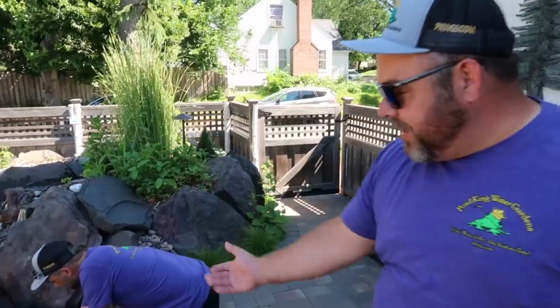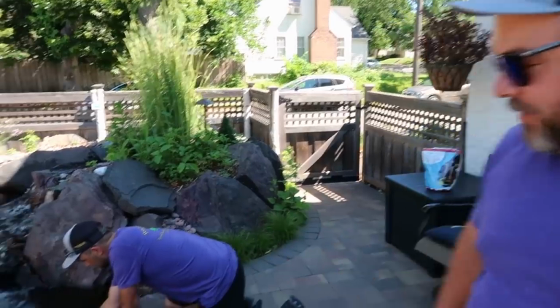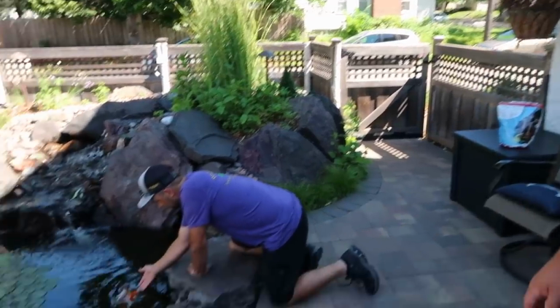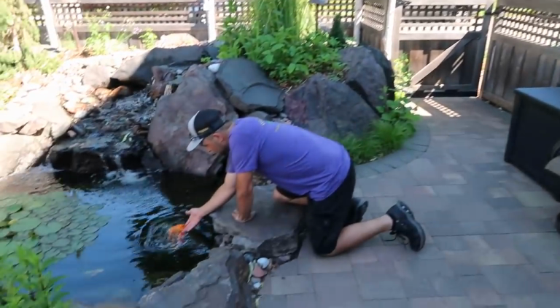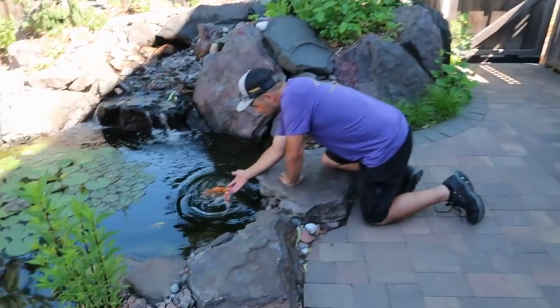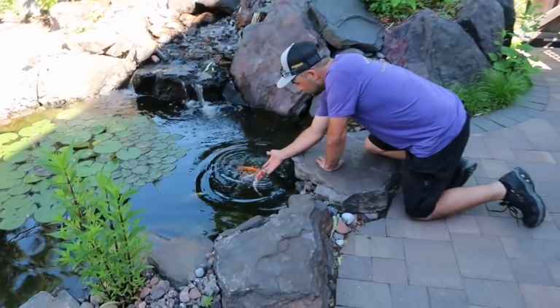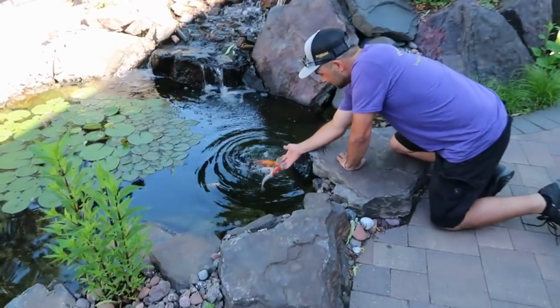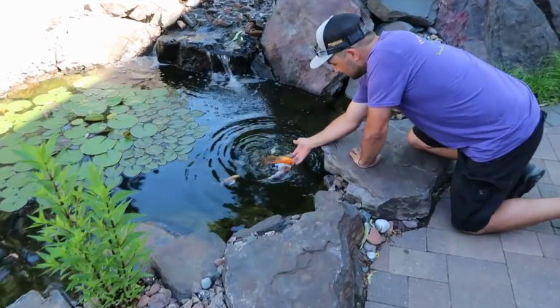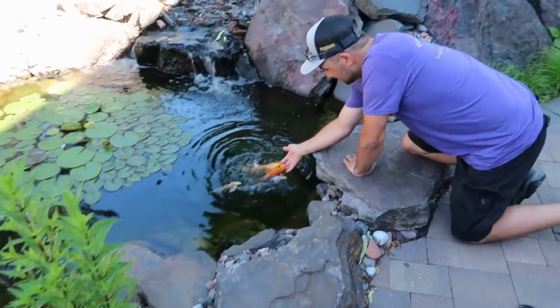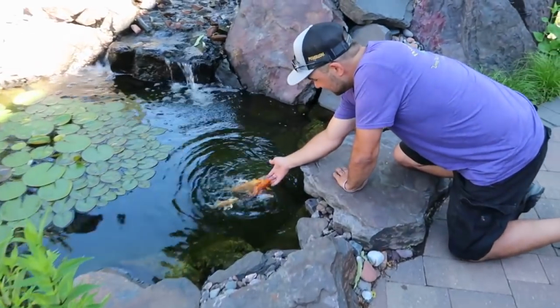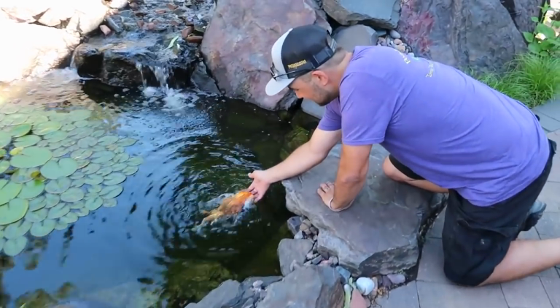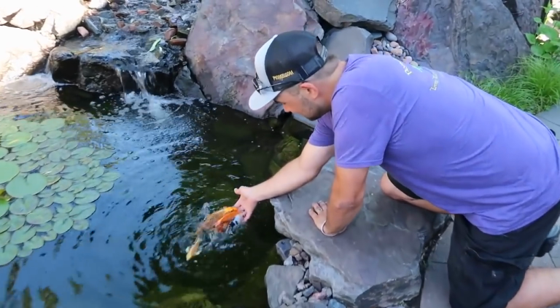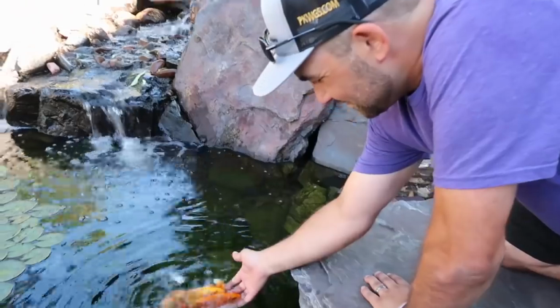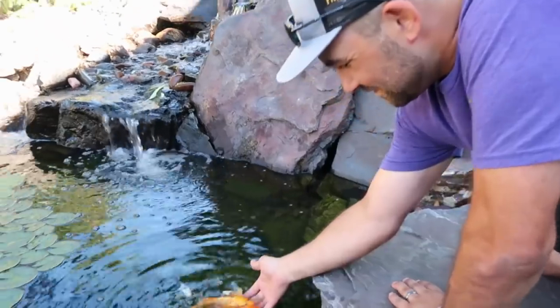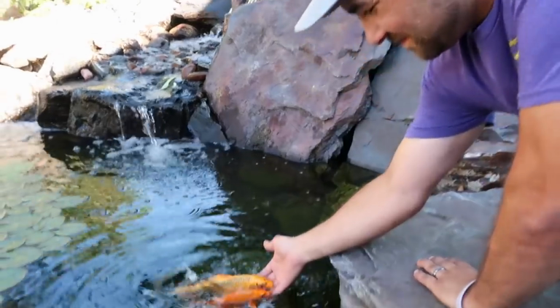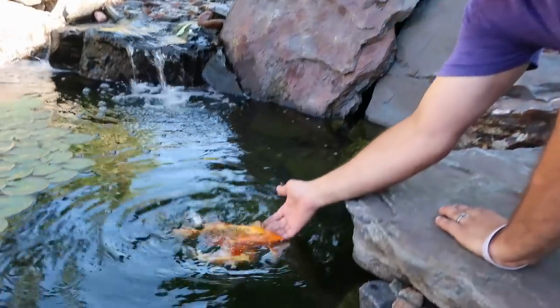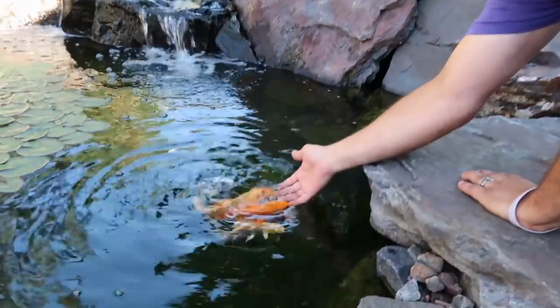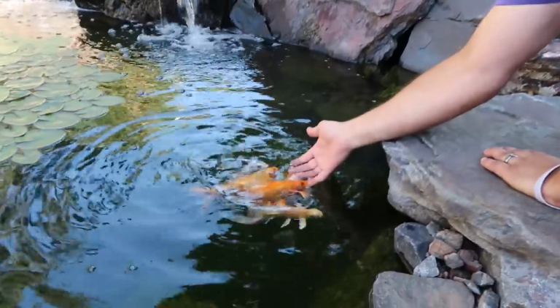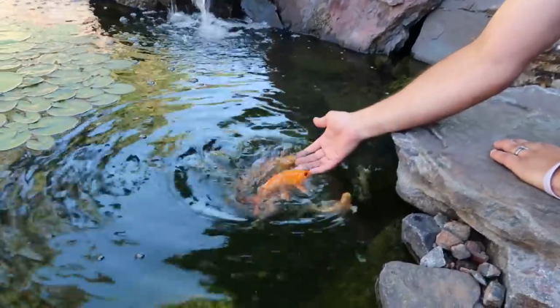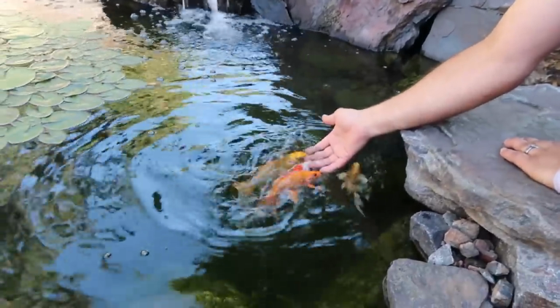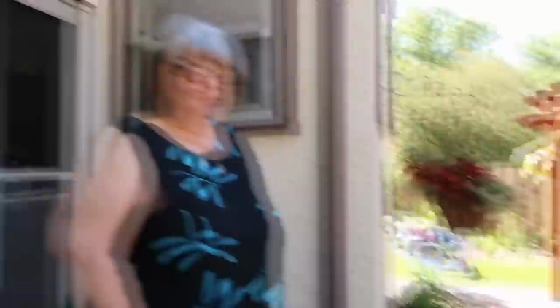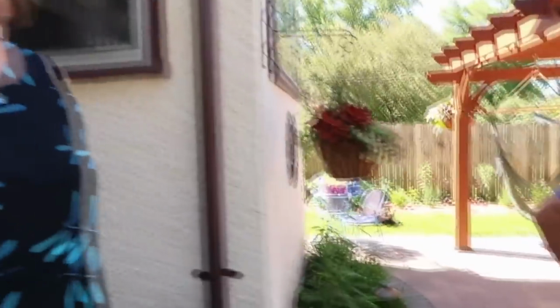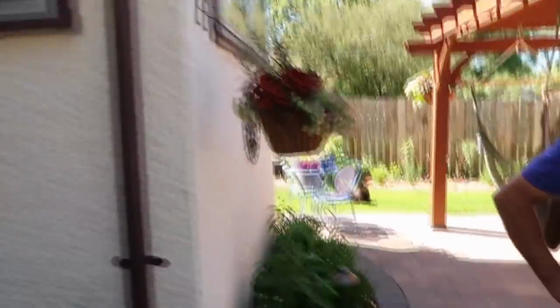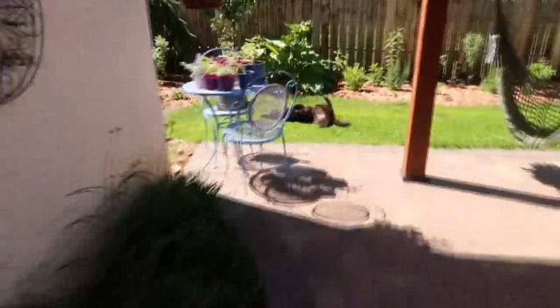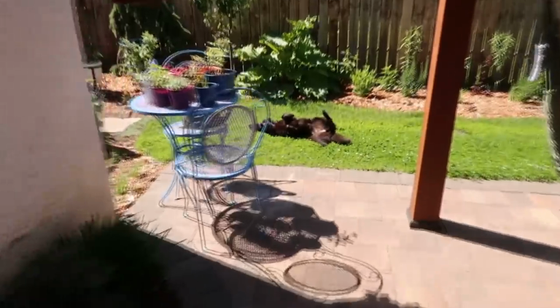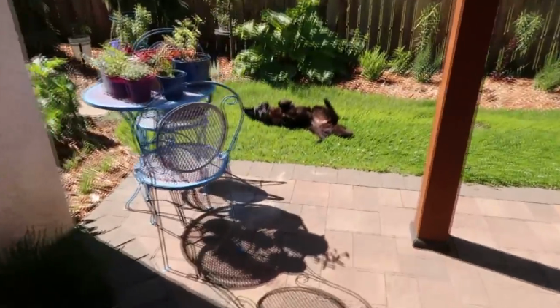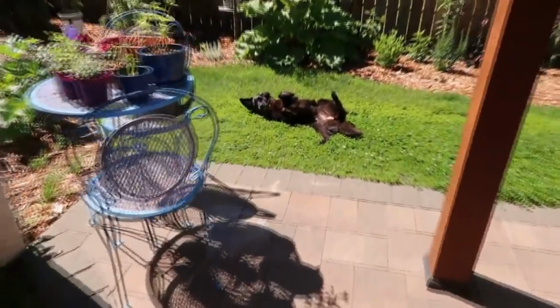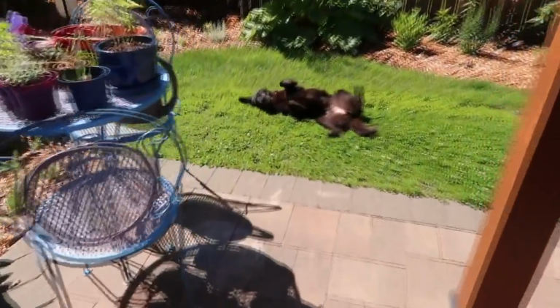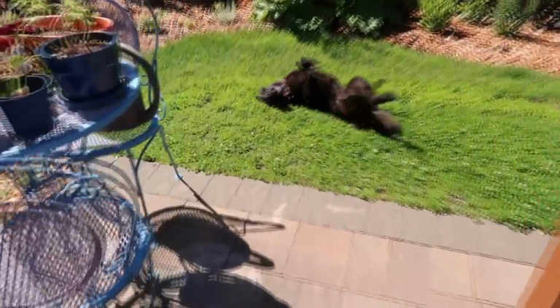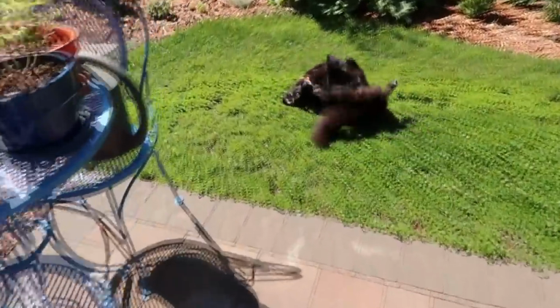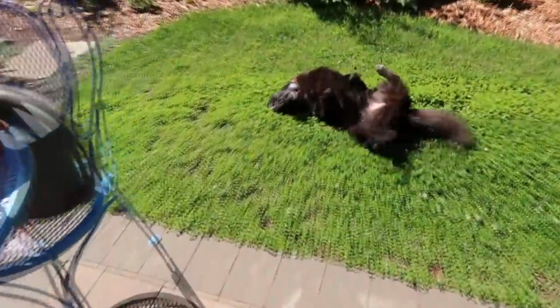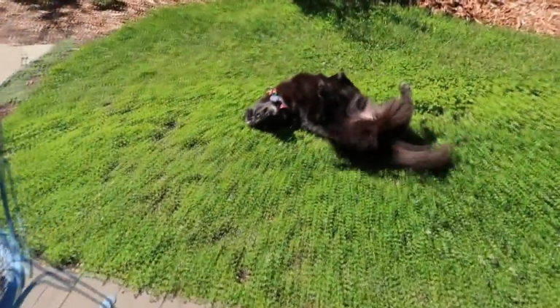And look how tame those fish are. Isn't that awesome? They're right up to you. He doesn't even have food — they think he has food. And look at the dog. You're happy, aren't you?